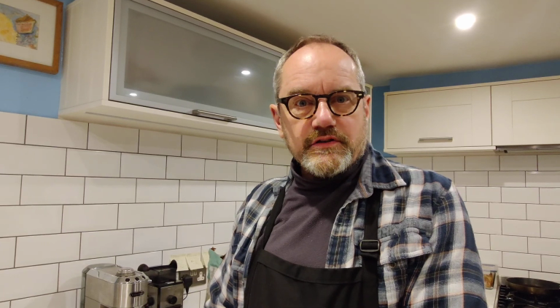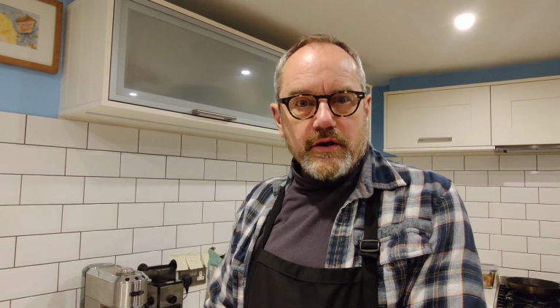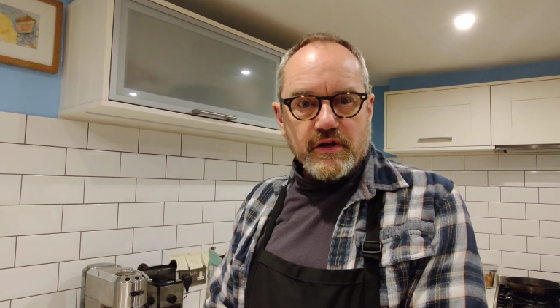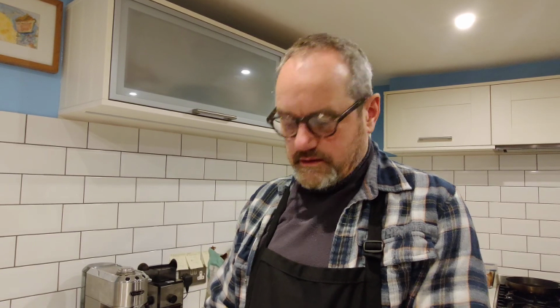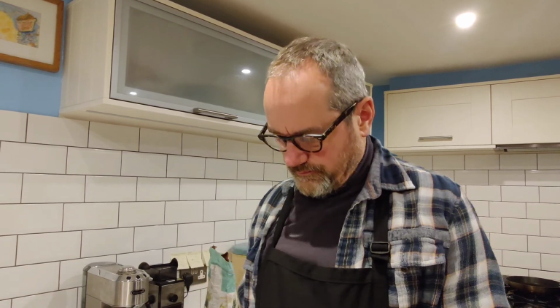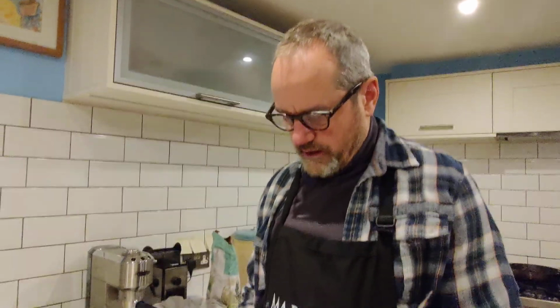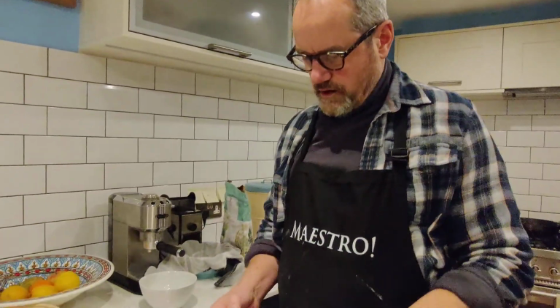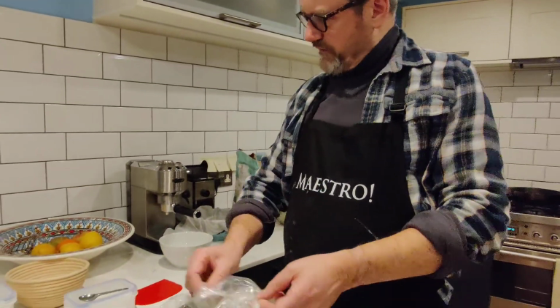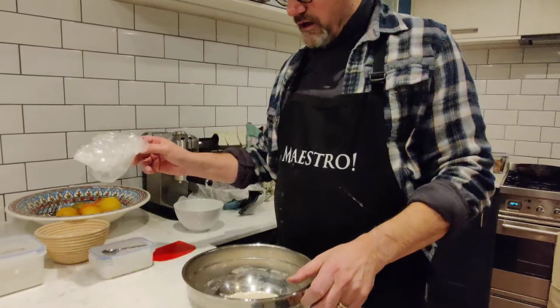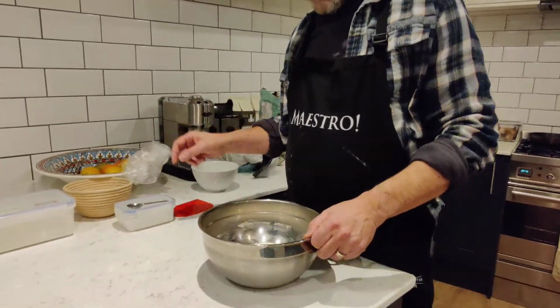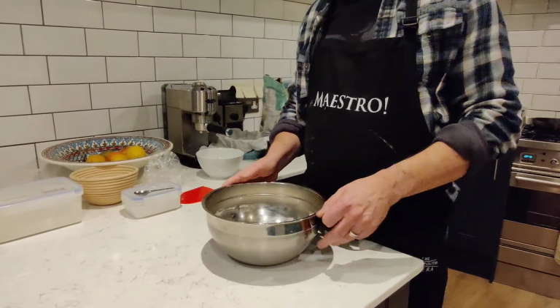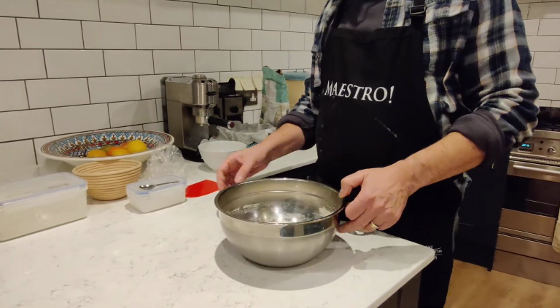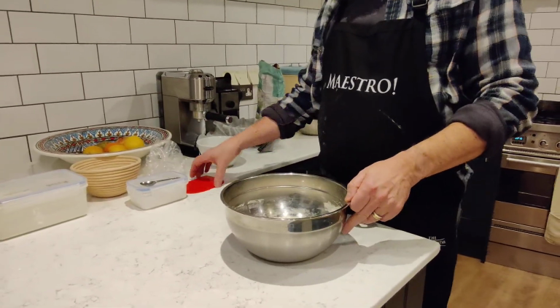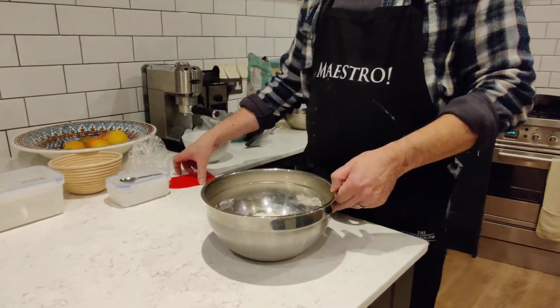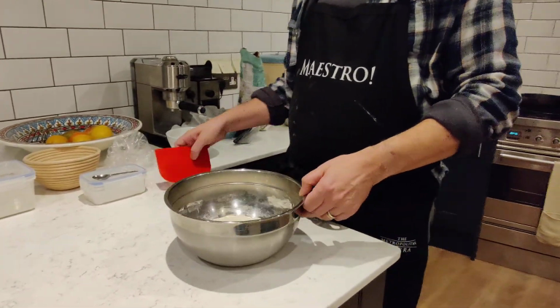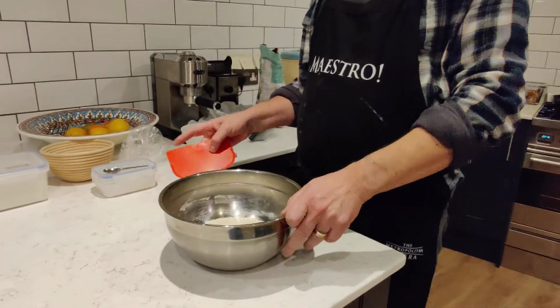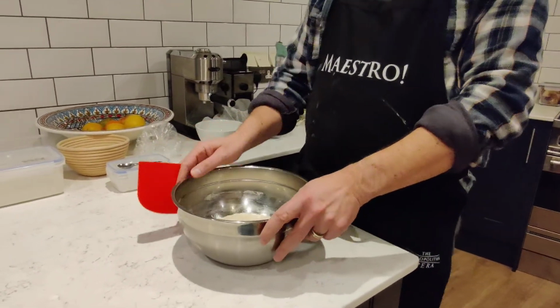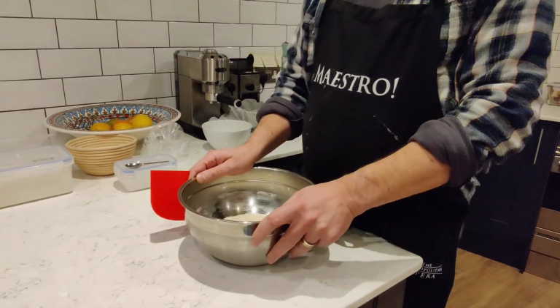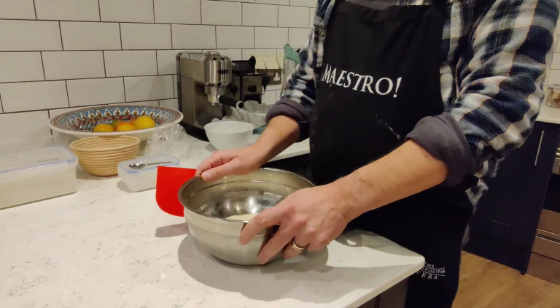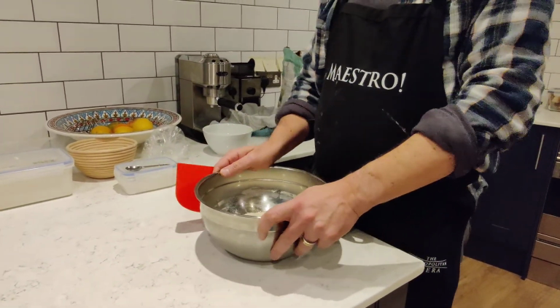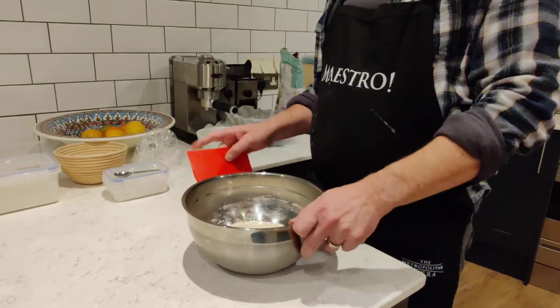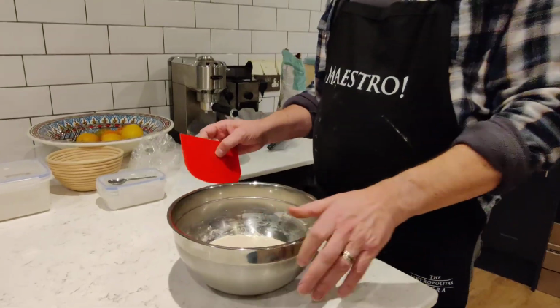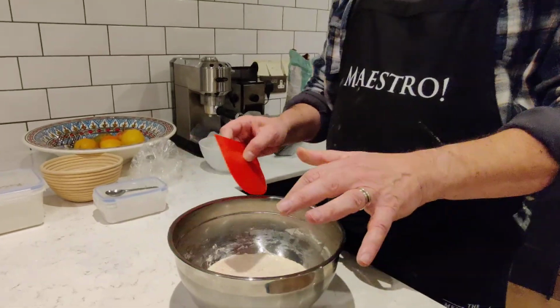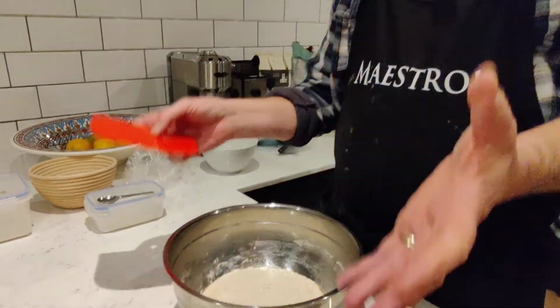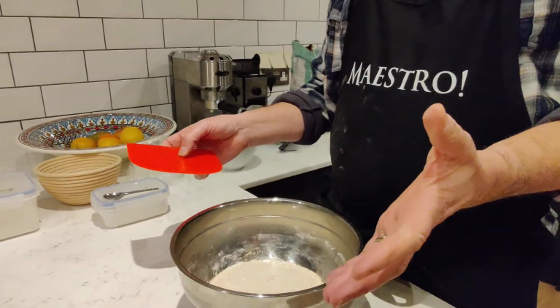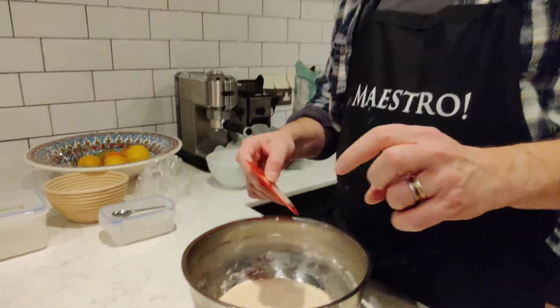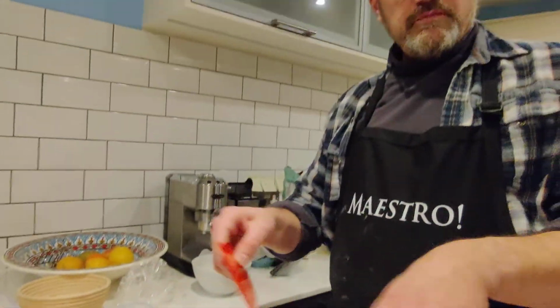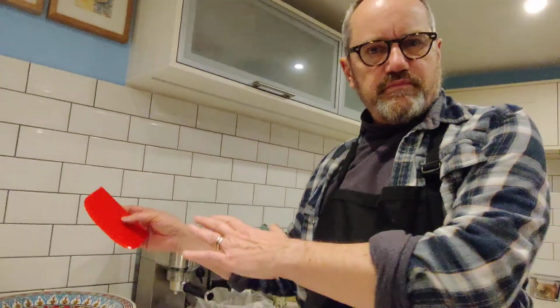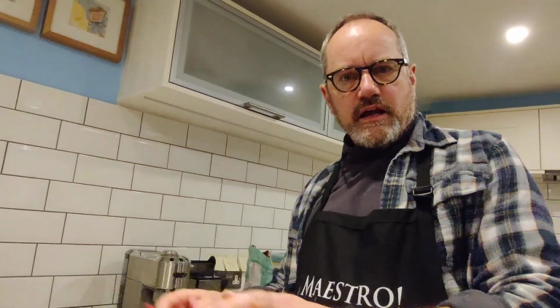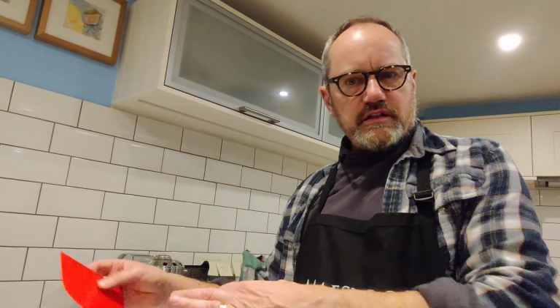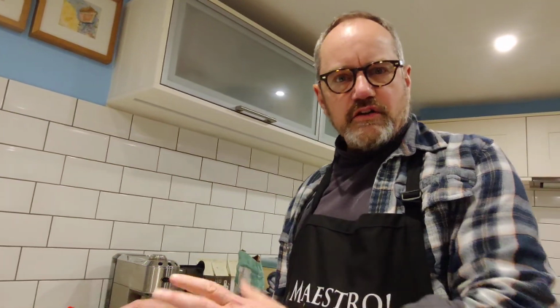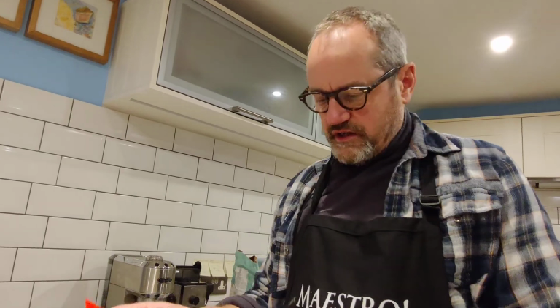Lockdown sourdough episode 8. We've let our dough autolyse for a bit more now because we had supper in between doing the last bit. The great thing about sourdough is you can just pace it out during the day and do other stuff.